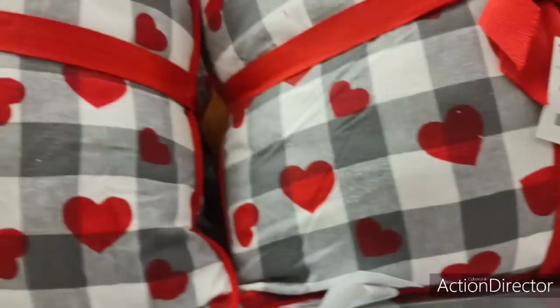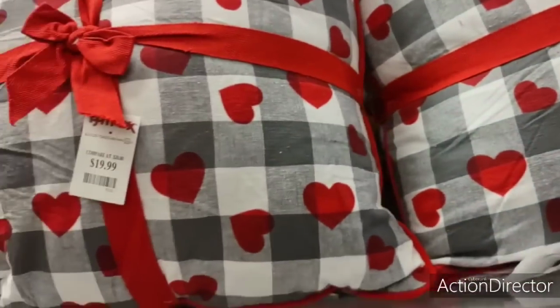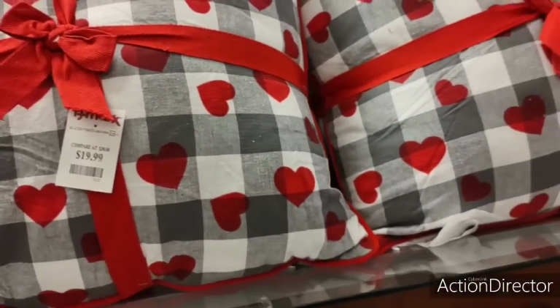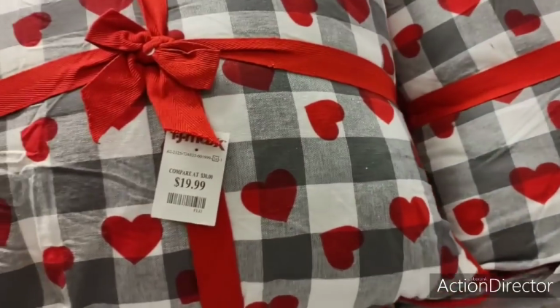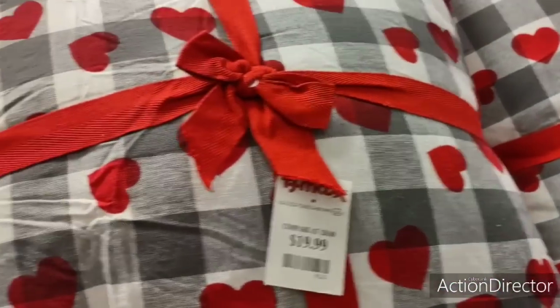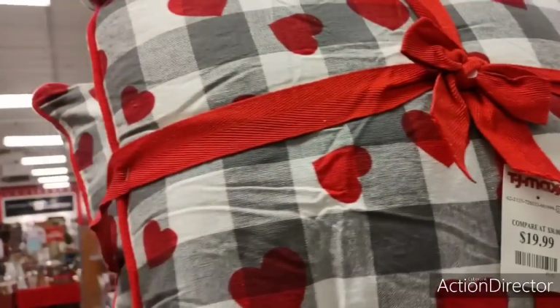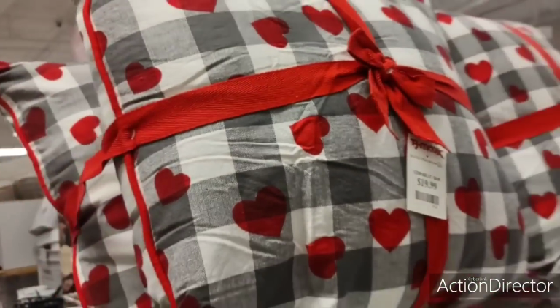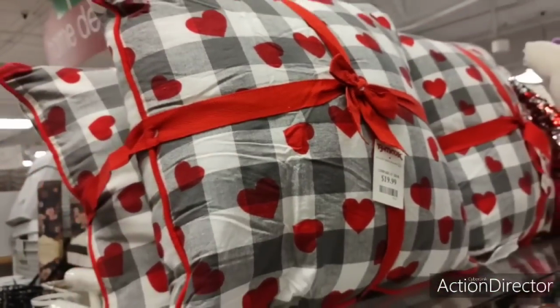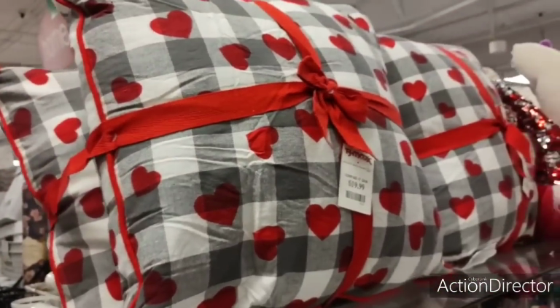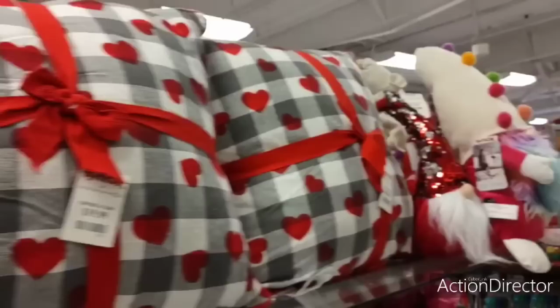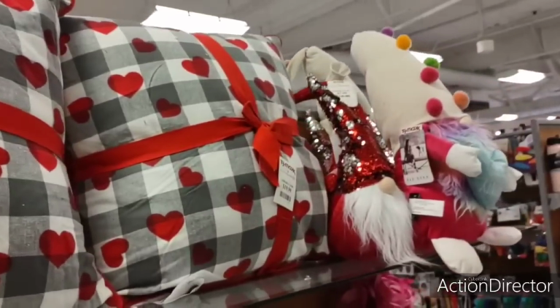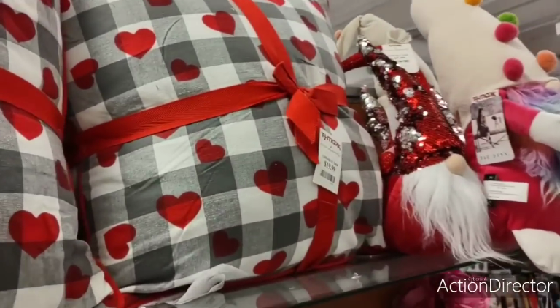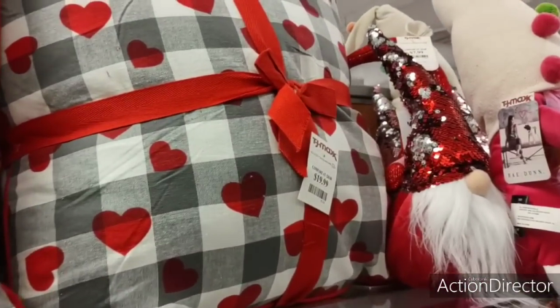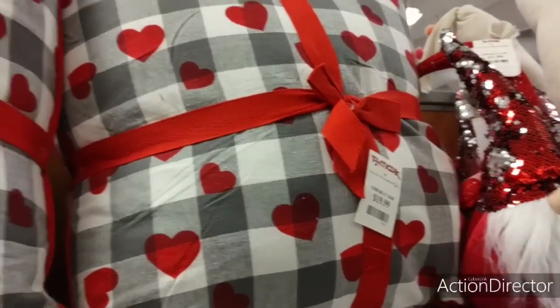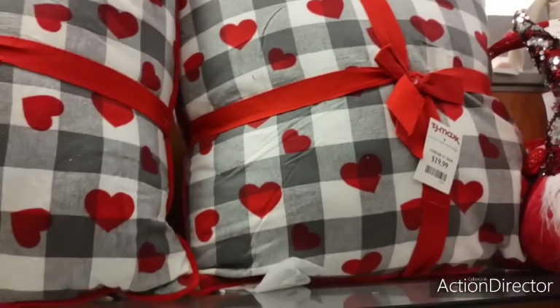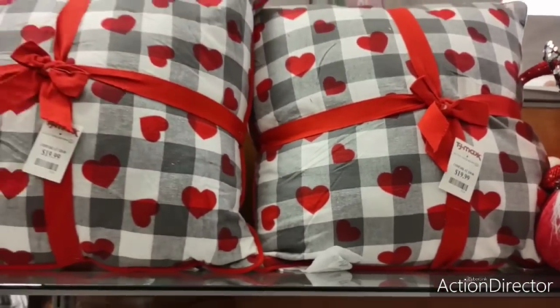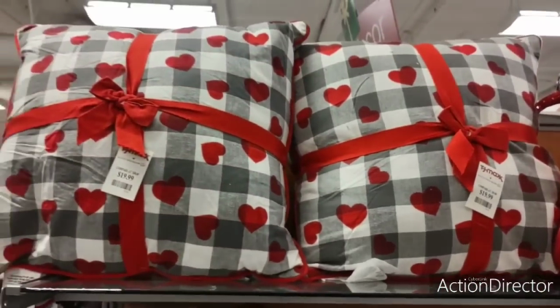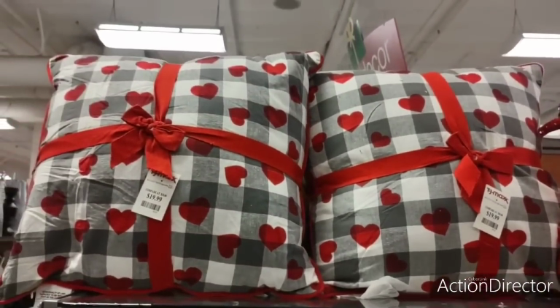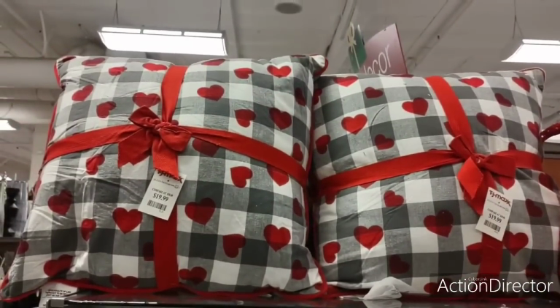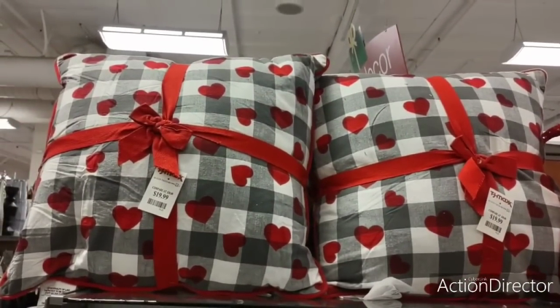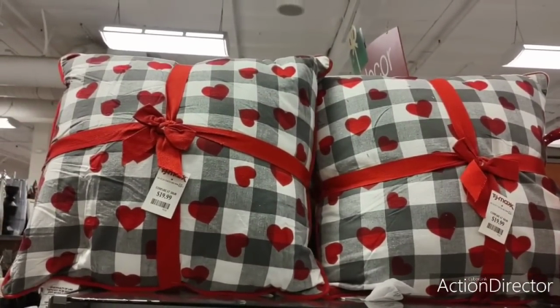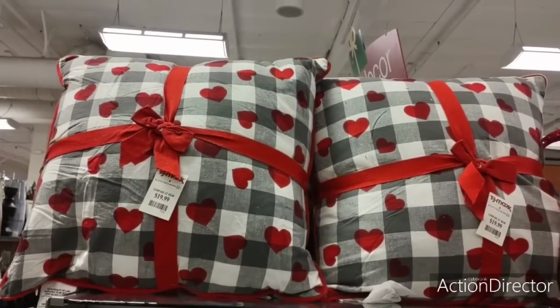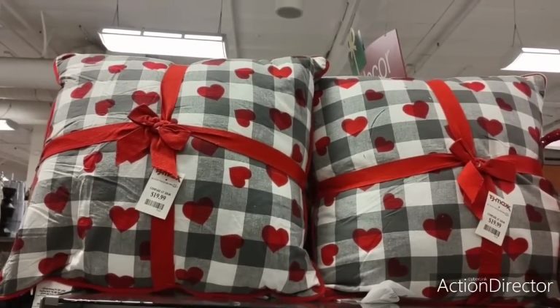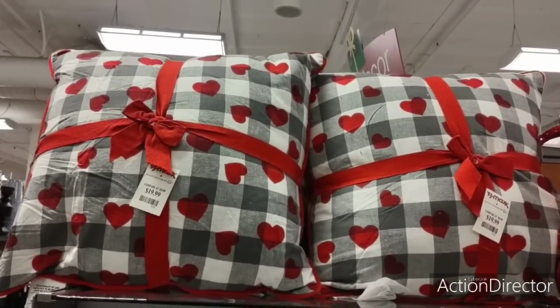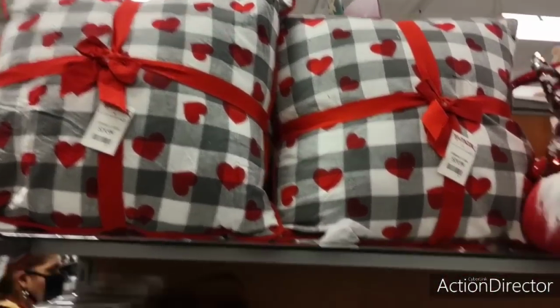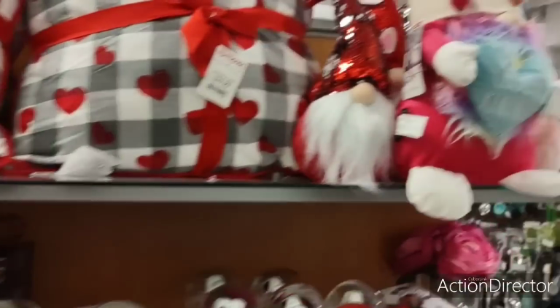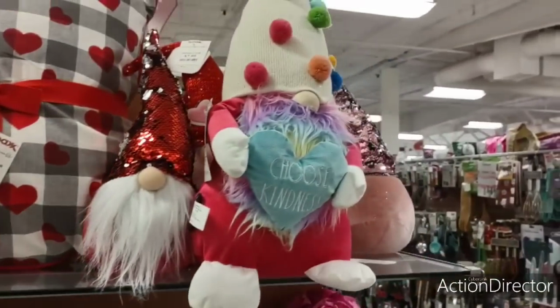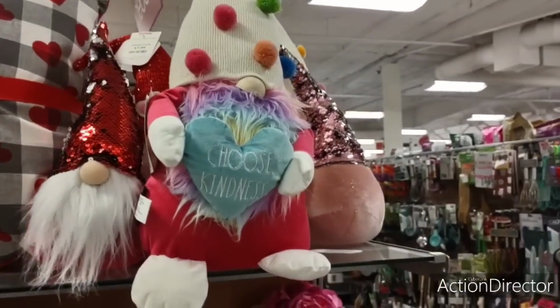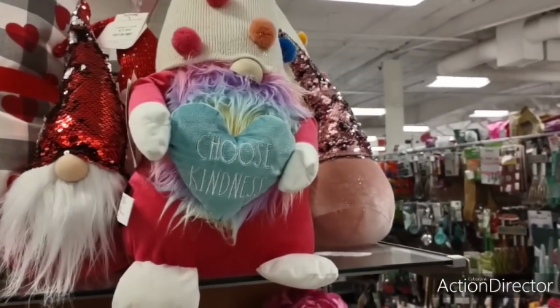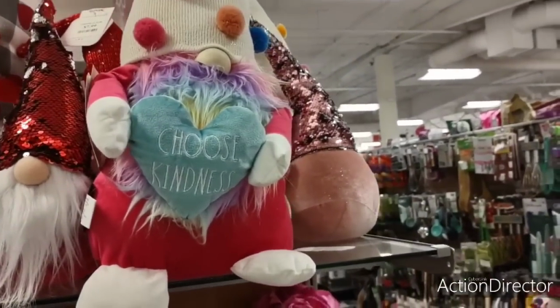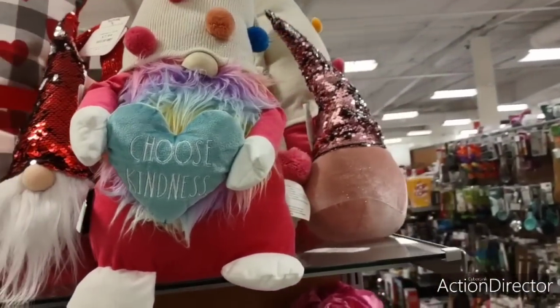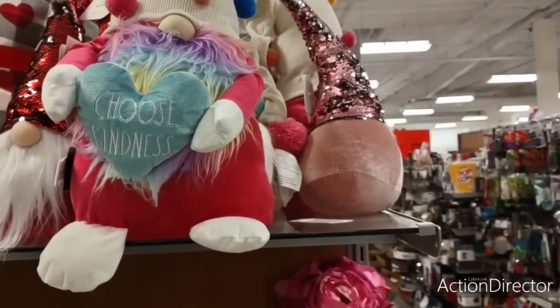I like these pillows. What I like is that it's 2 for $19.99 — that is a good price. Look at this adorable gnome — 'Choose Kindness.'